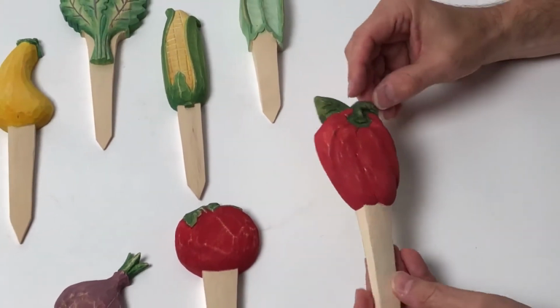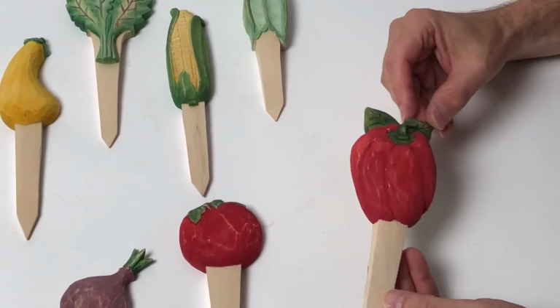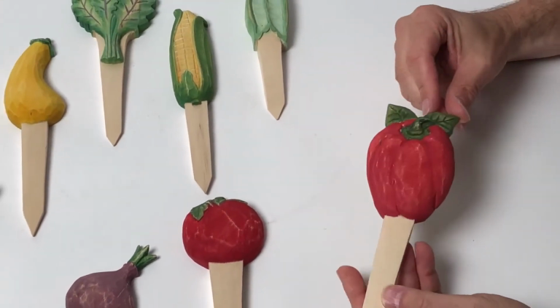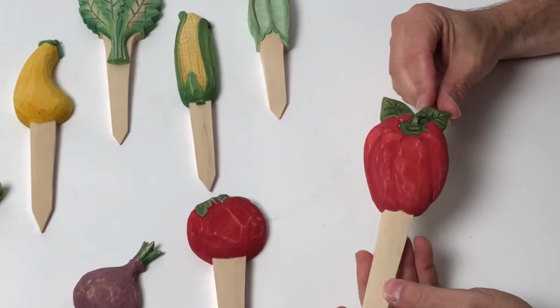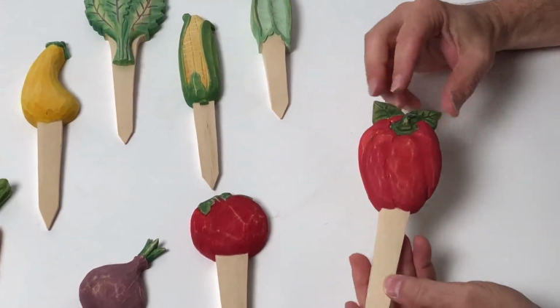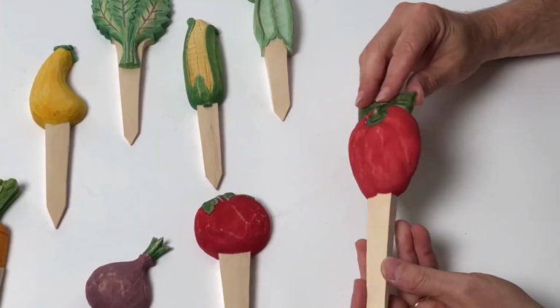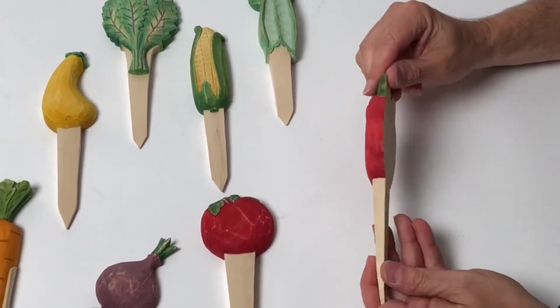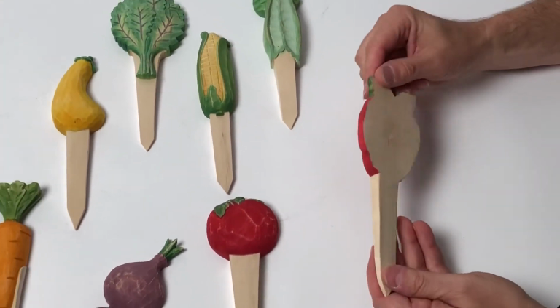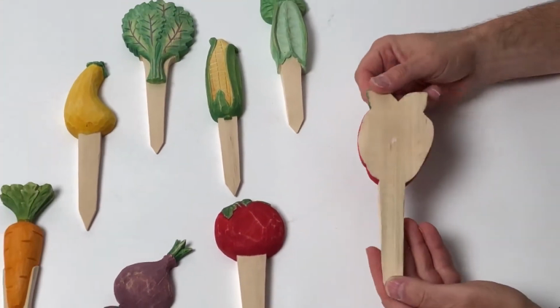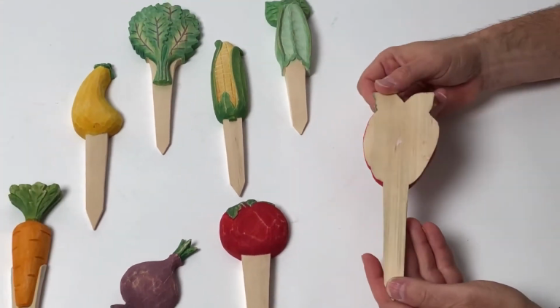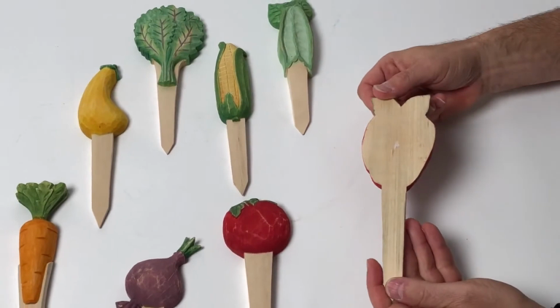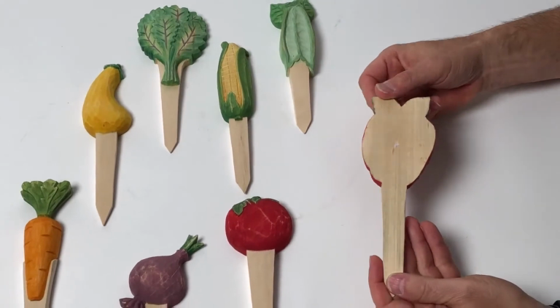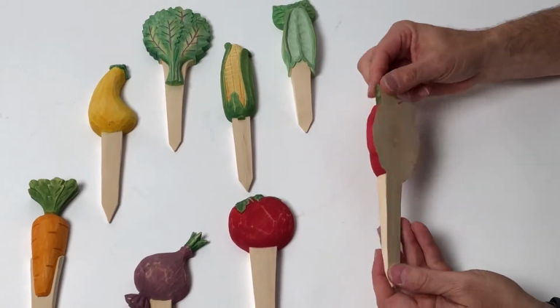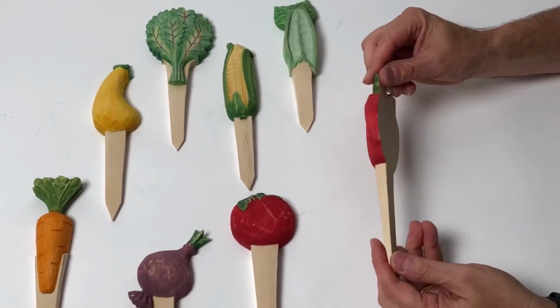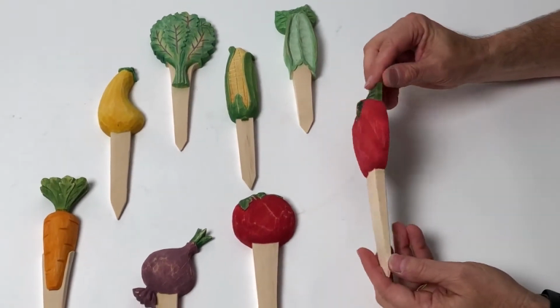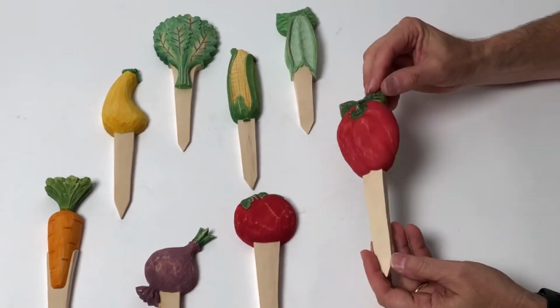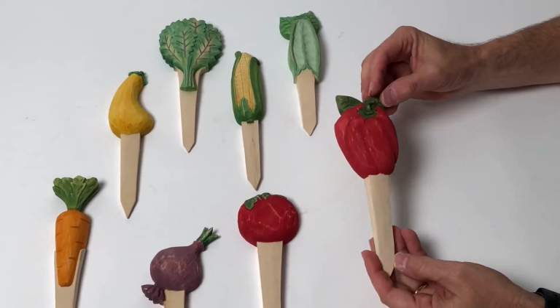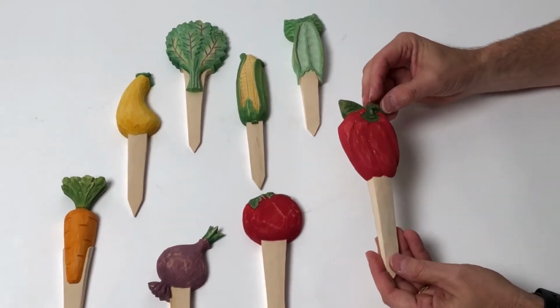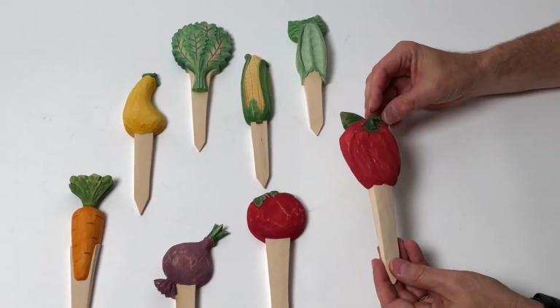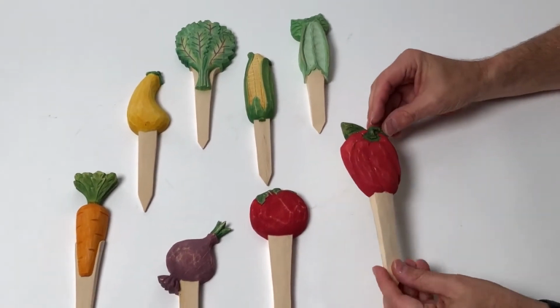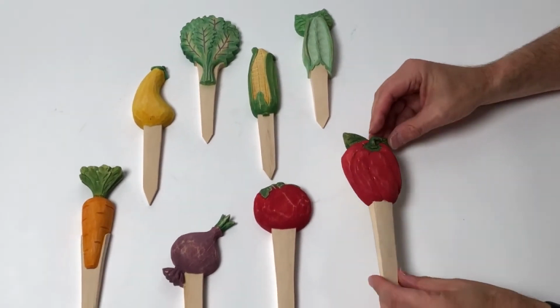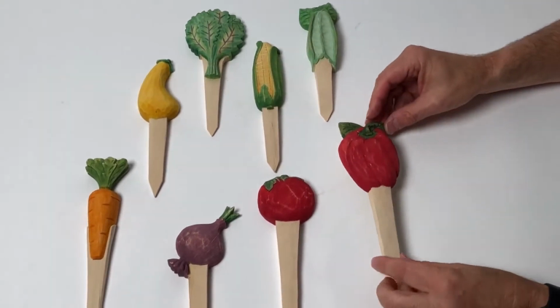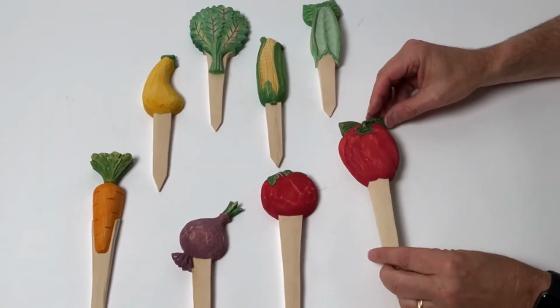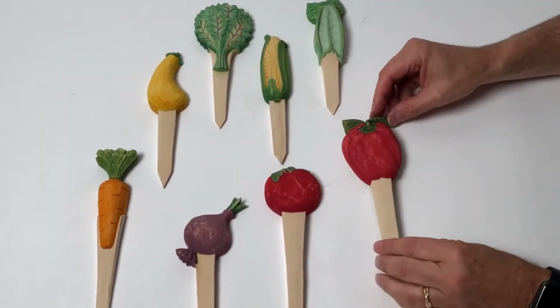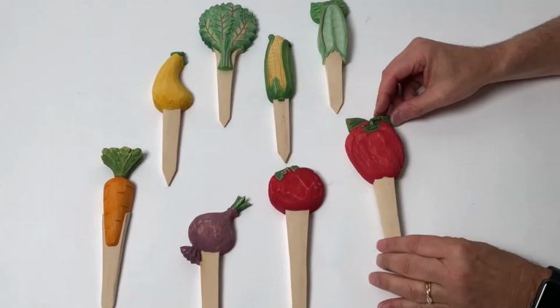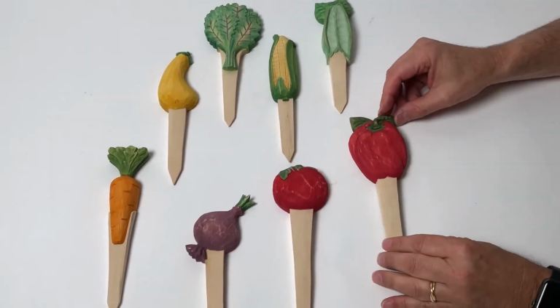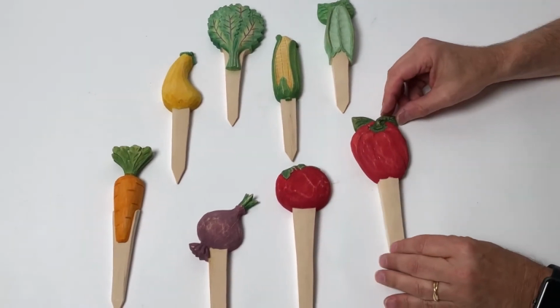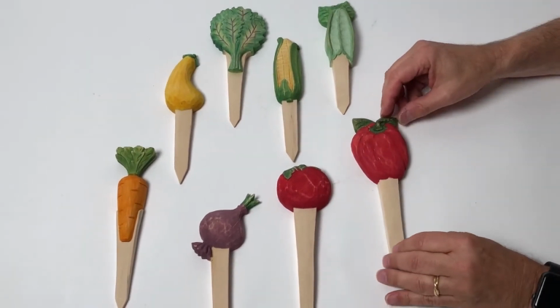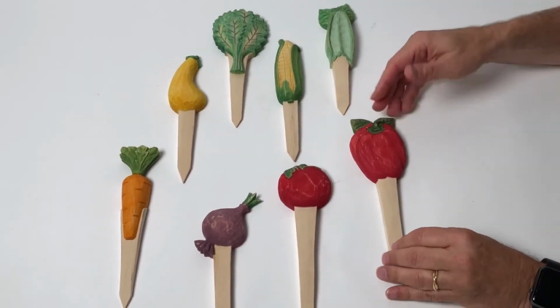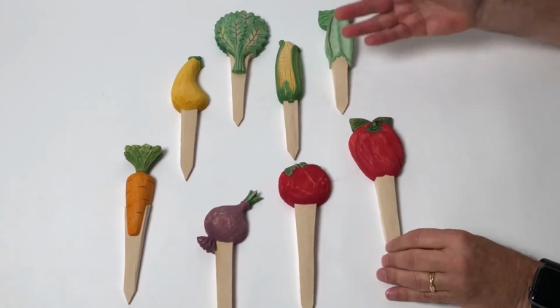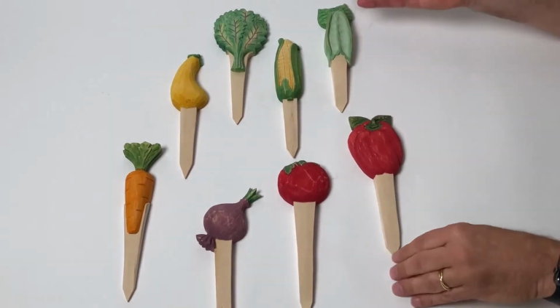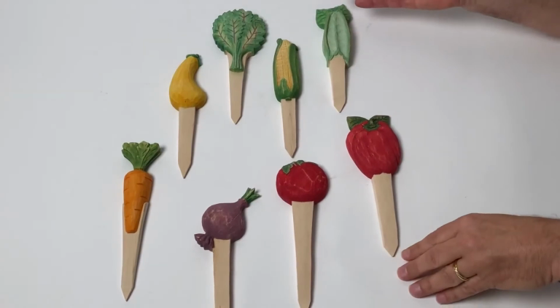And I love this pepper here, red pepper here. They're very simple on the back. And they will make your garden look just outstanding.